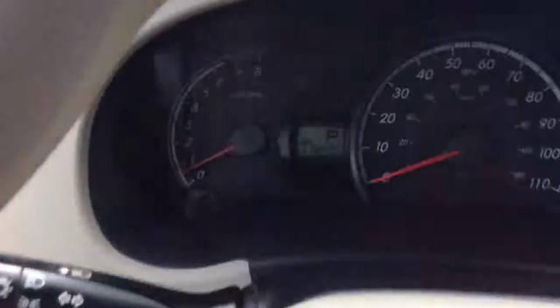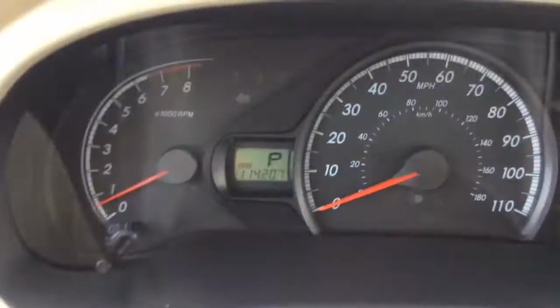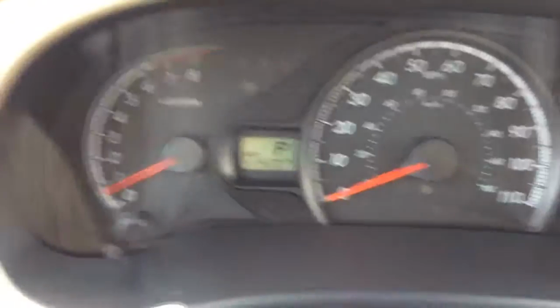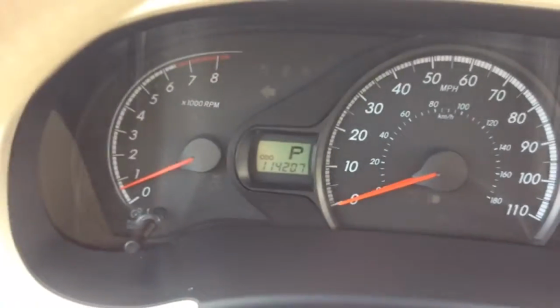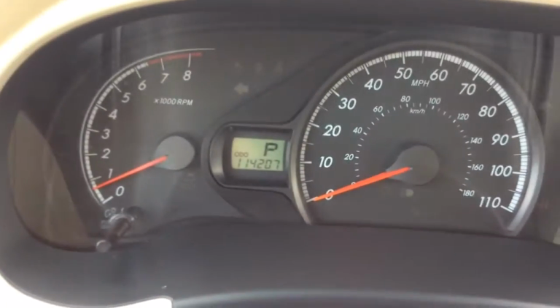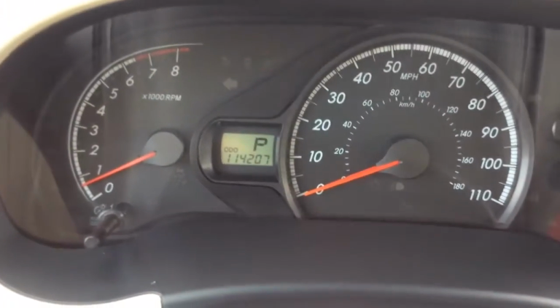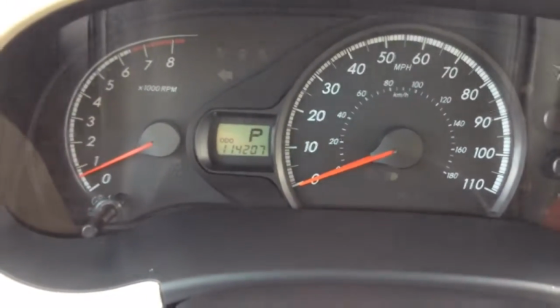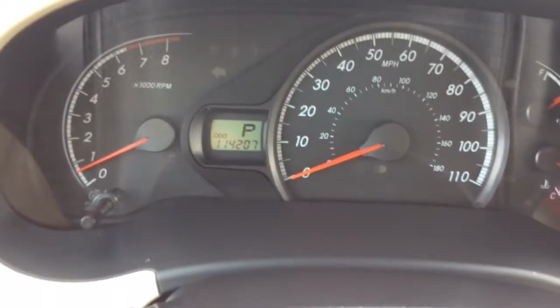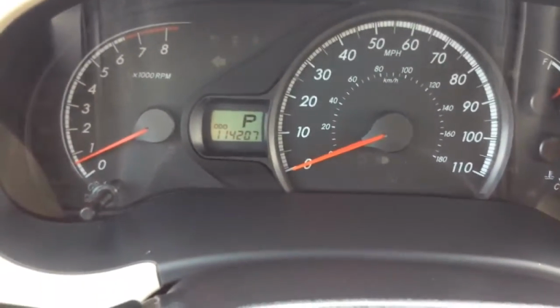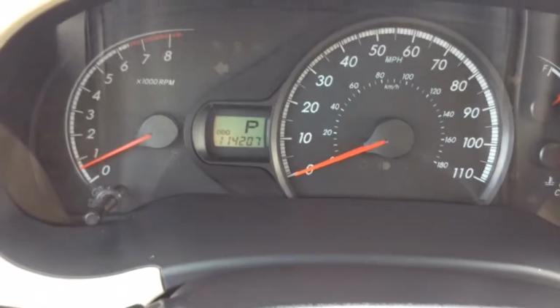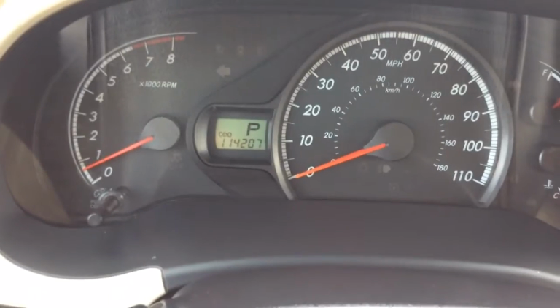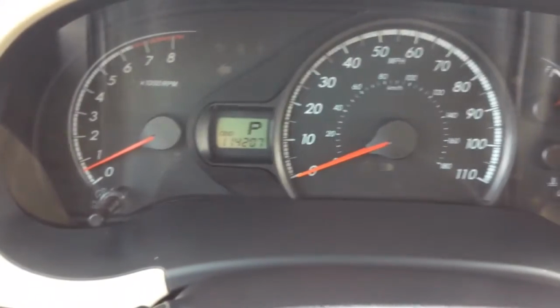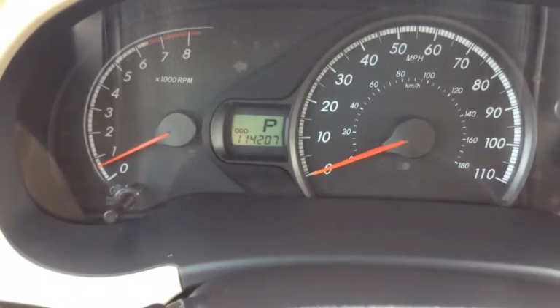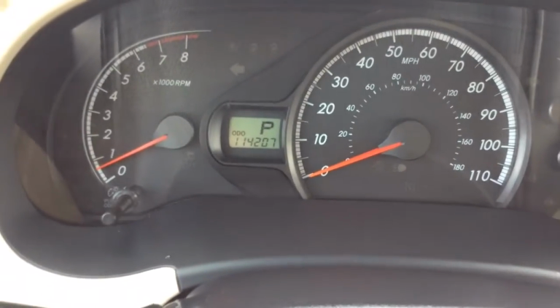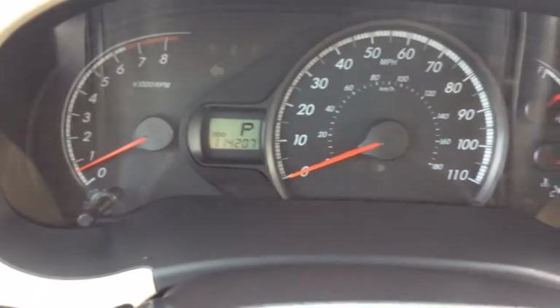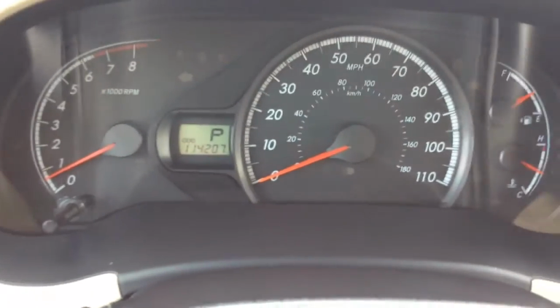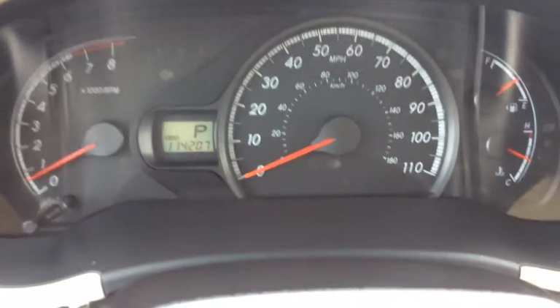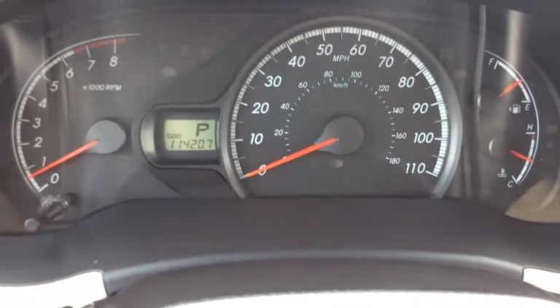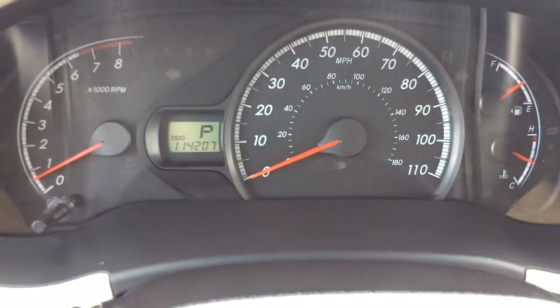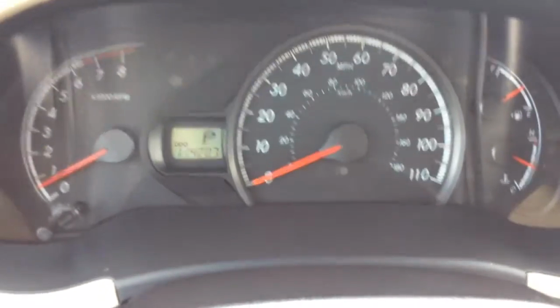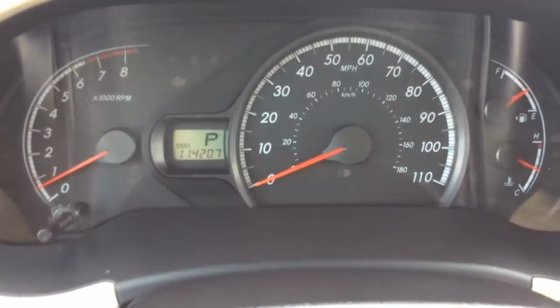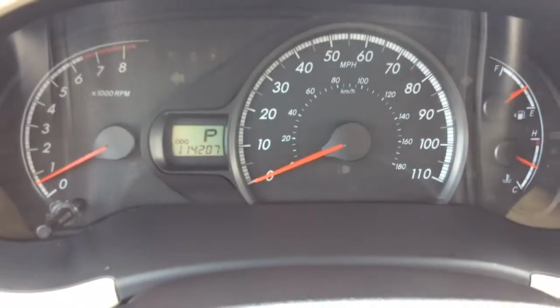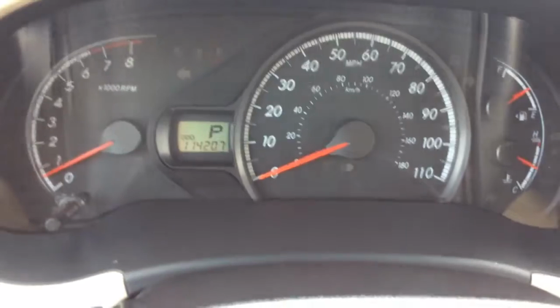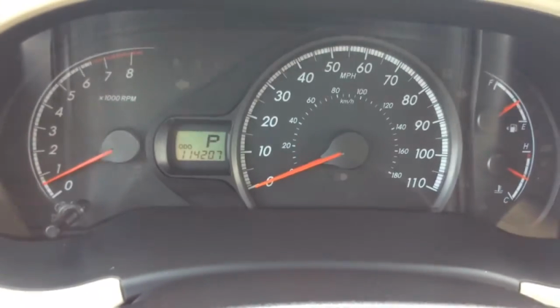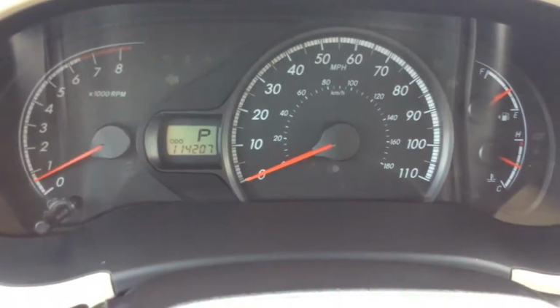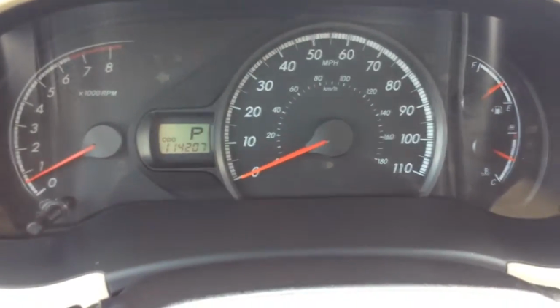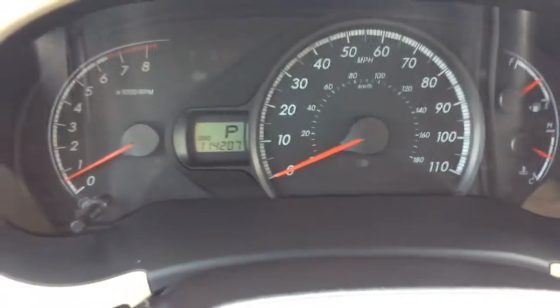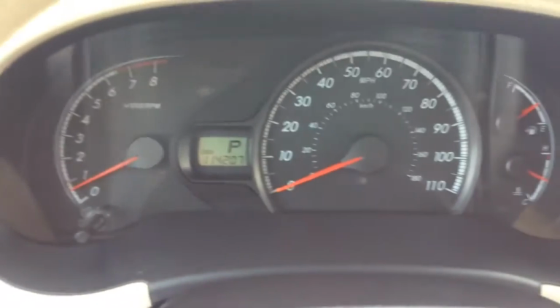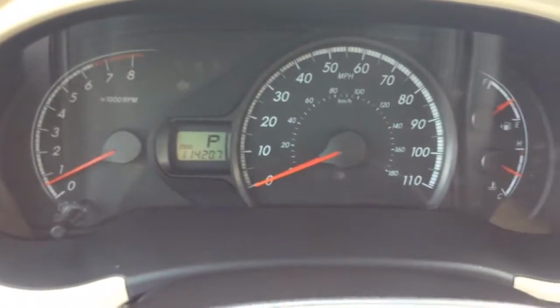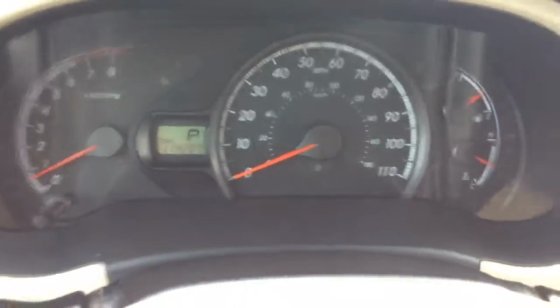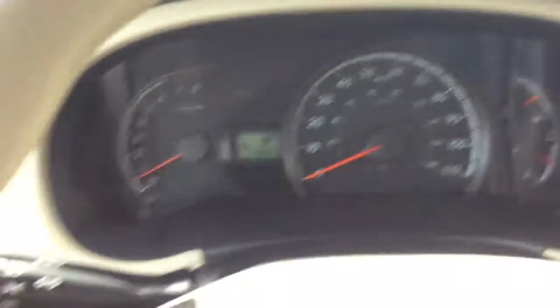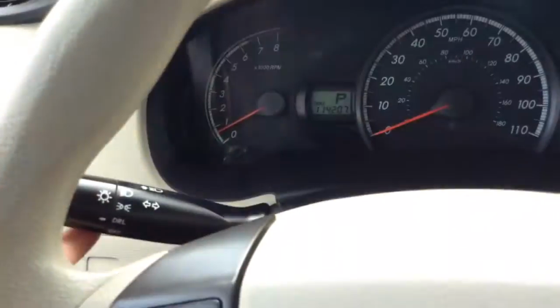It has 114,000 miles on it. The lady that traded it in did a lot of highway driving, so that racked up the miles quick. She traded it in on a newer Sienna, so it wasn't that she was having problems with it — she liked the van.